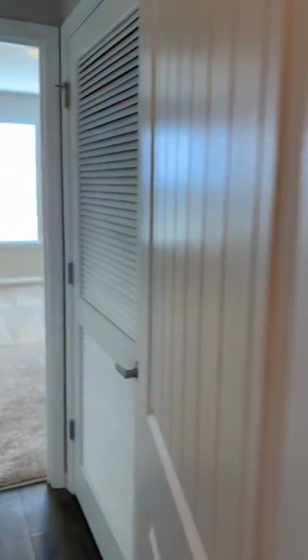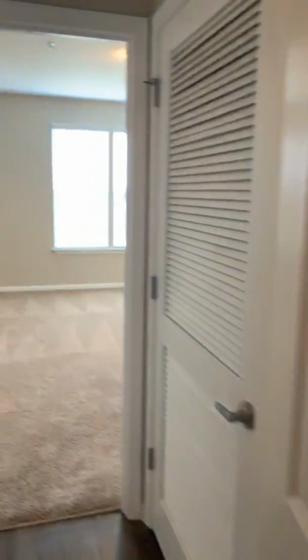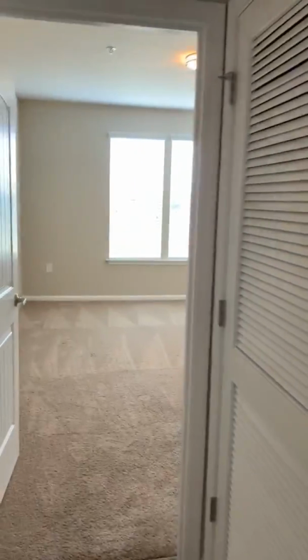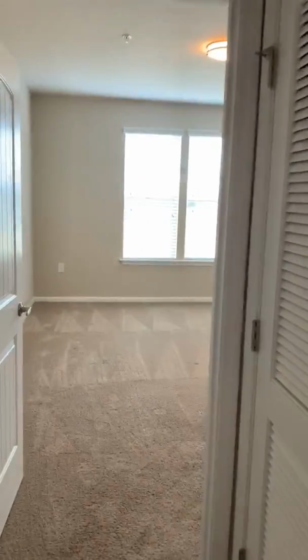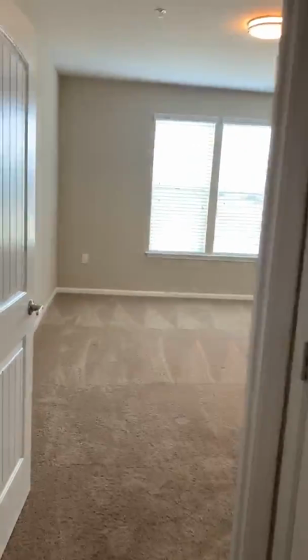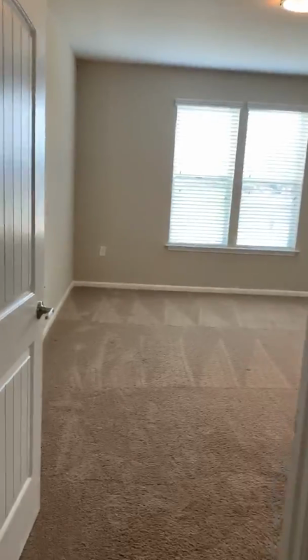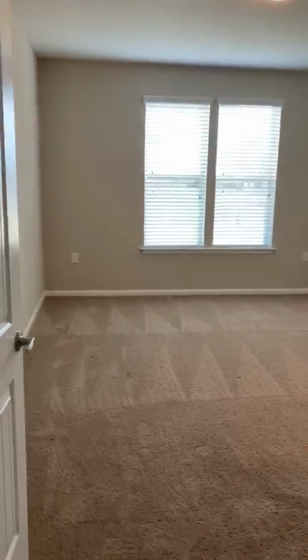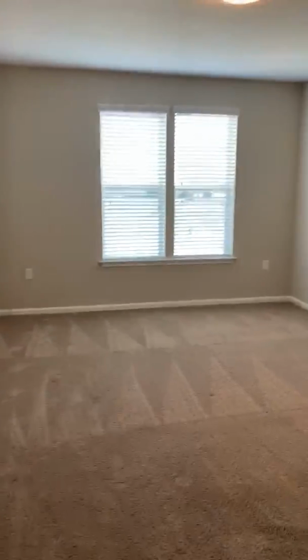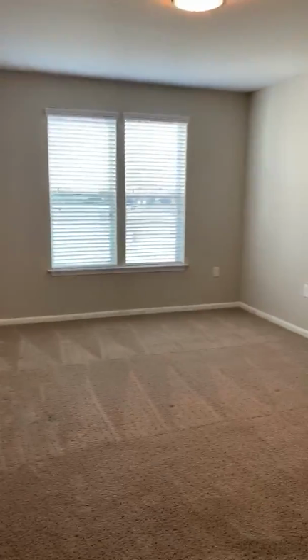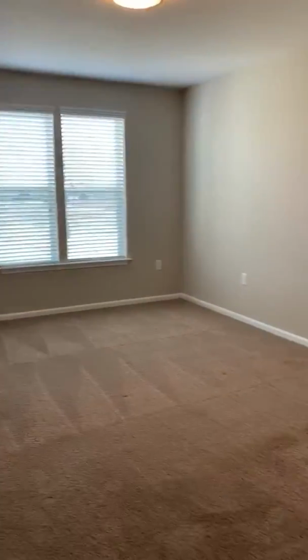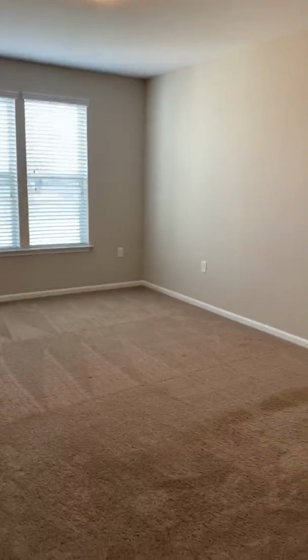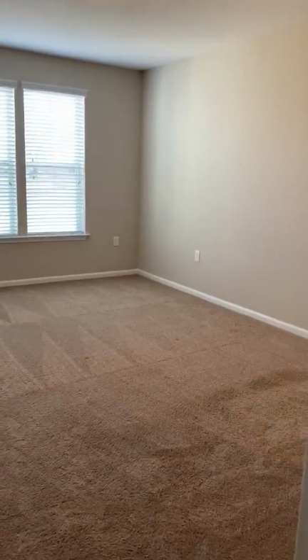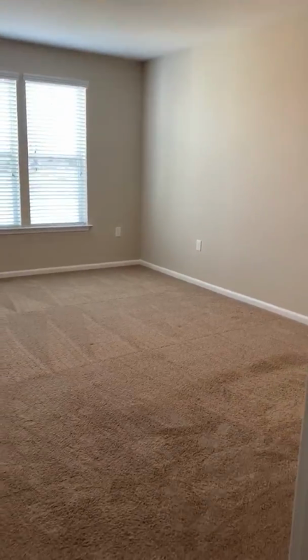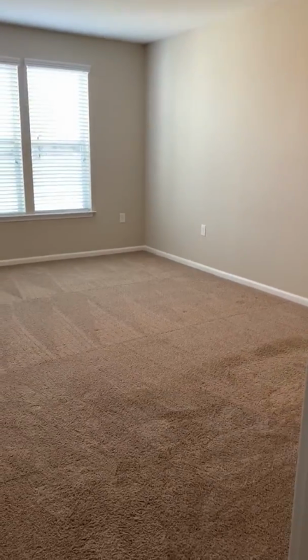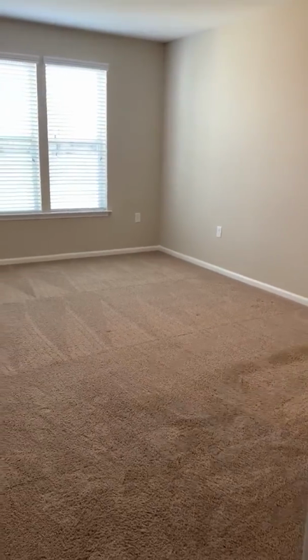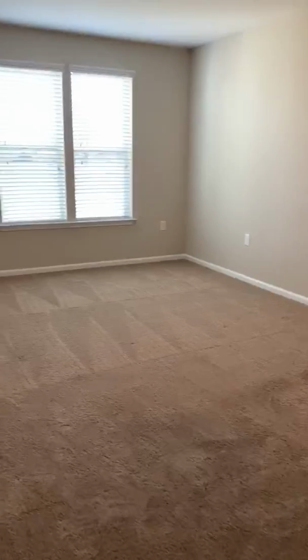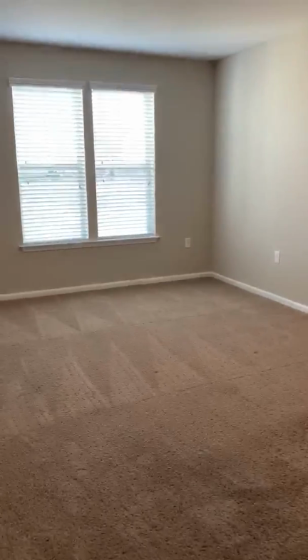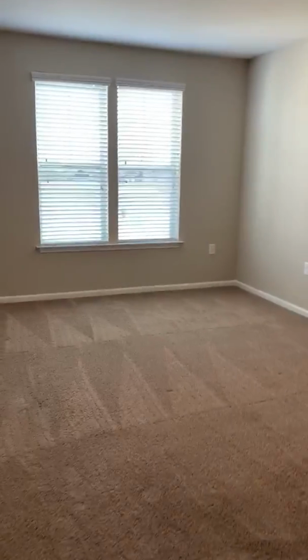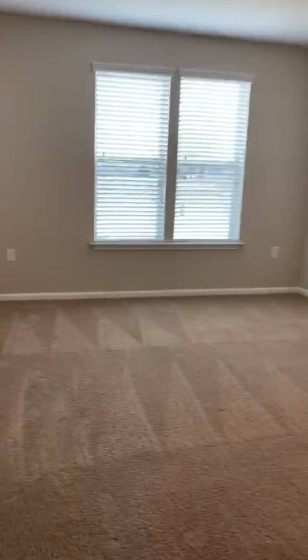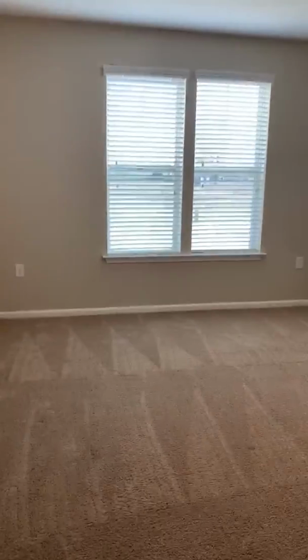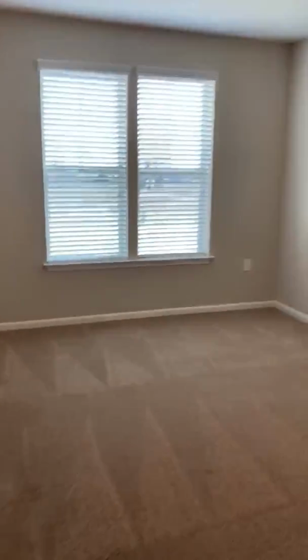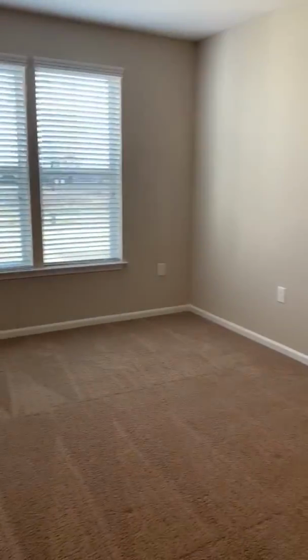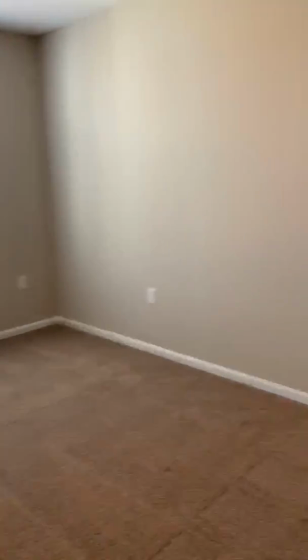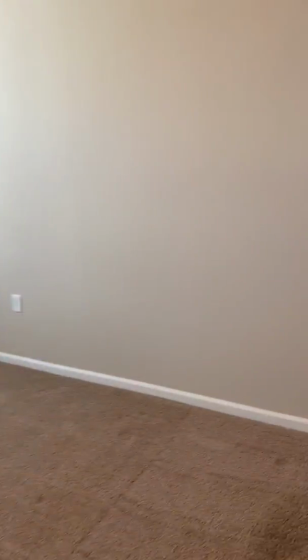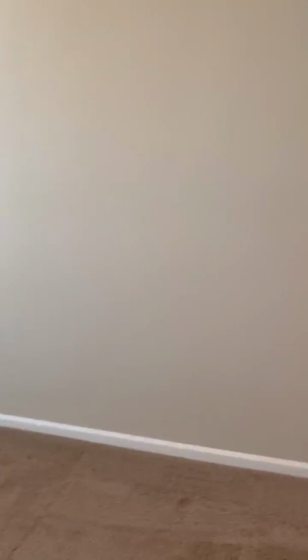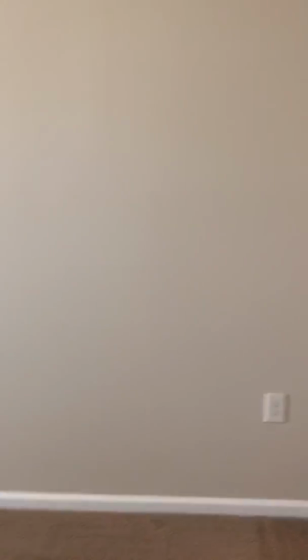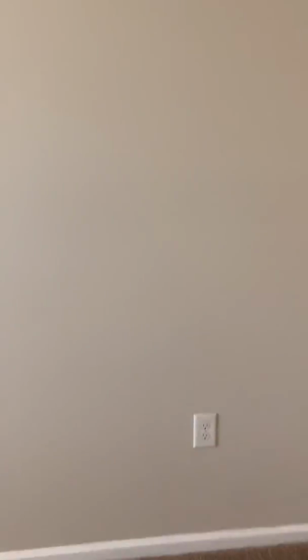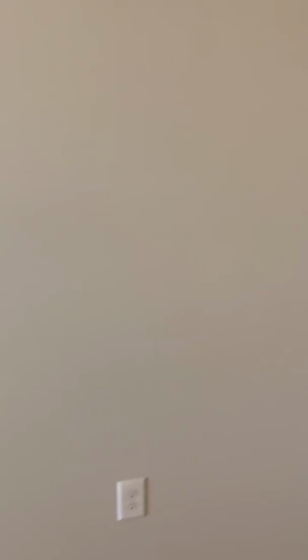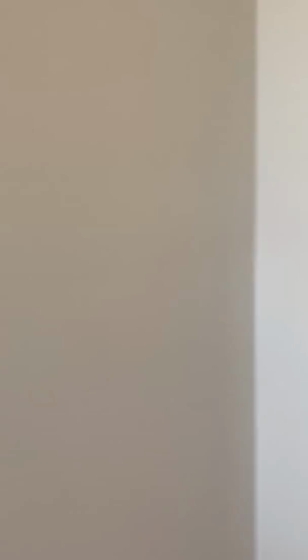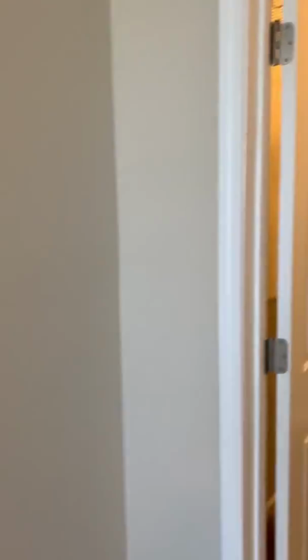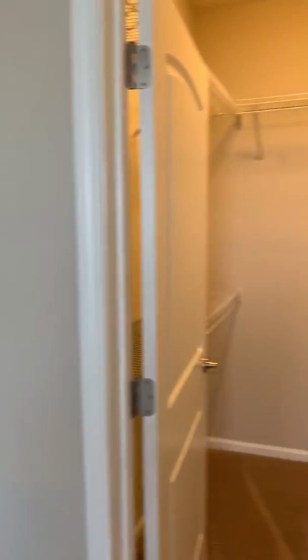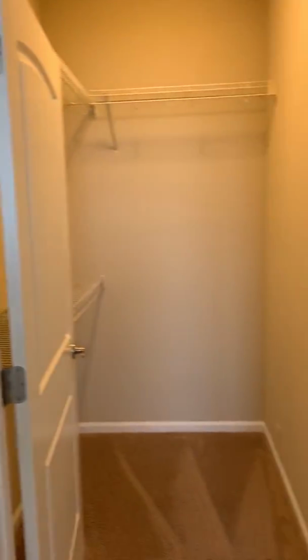The bedroom in this one bedroom floor plan is actually really spacious. It's bigger than the bedrooms in our two bedrooms, which is a really nice feature. And then of course you are going to have your walk-in closet.